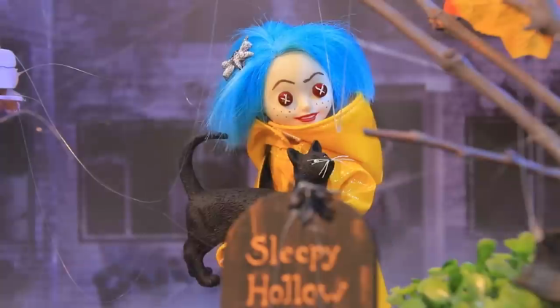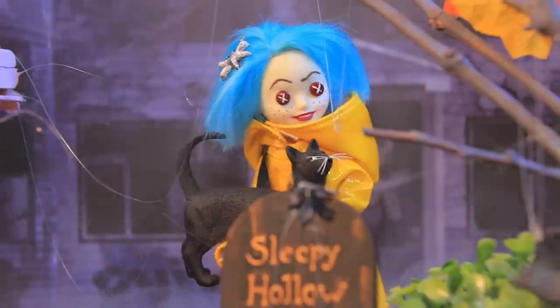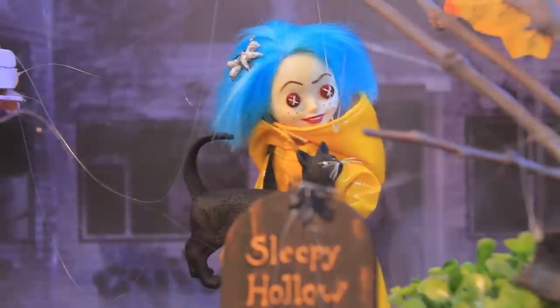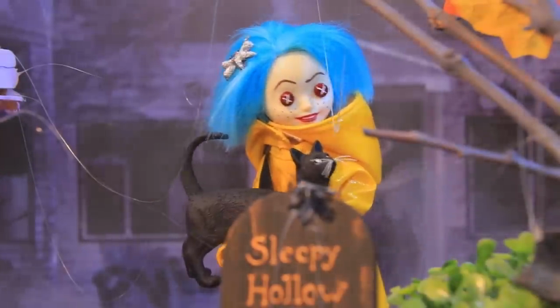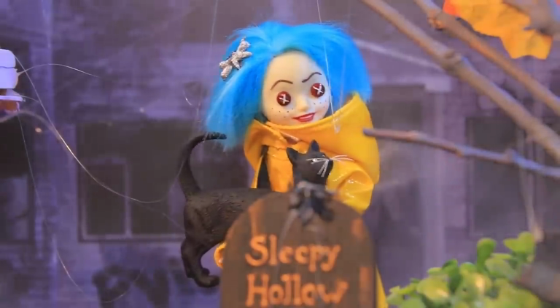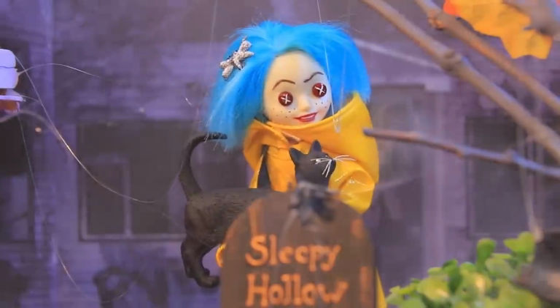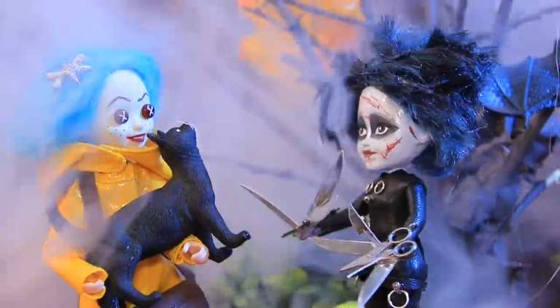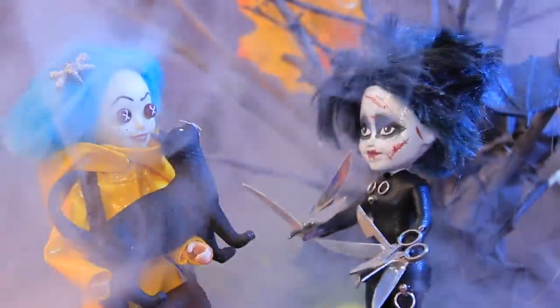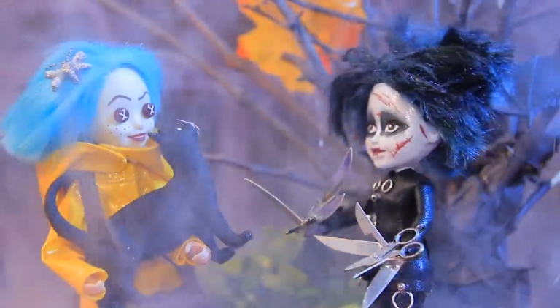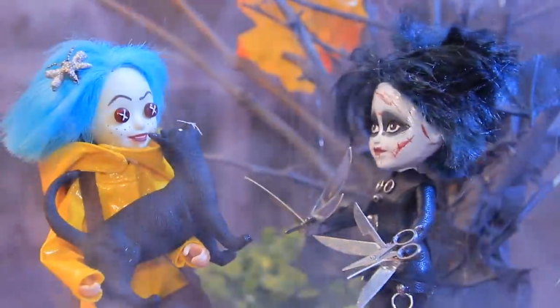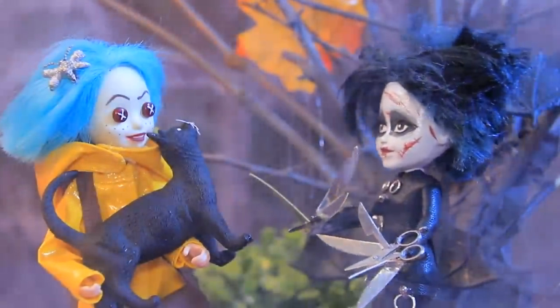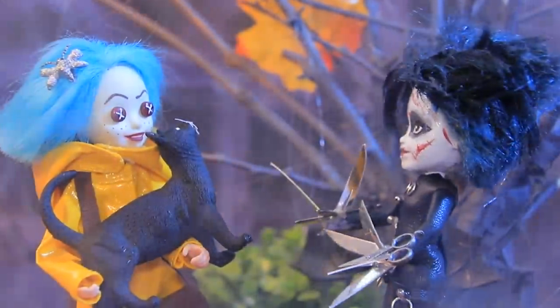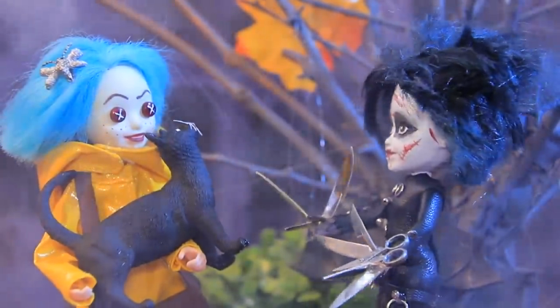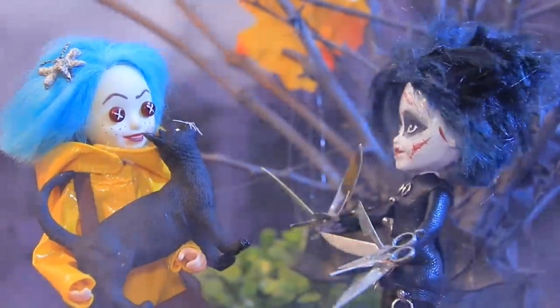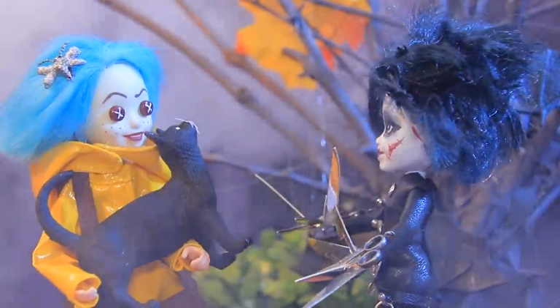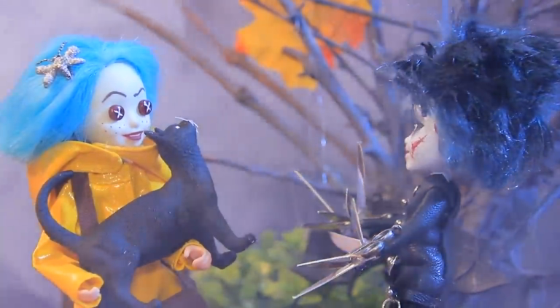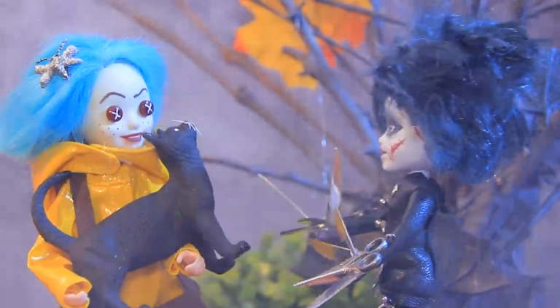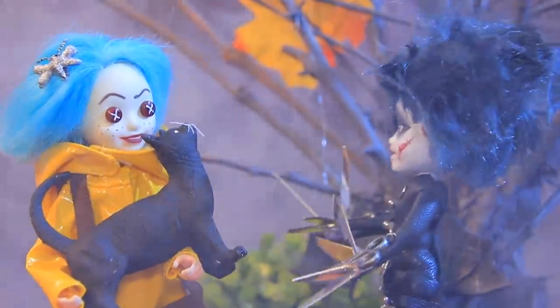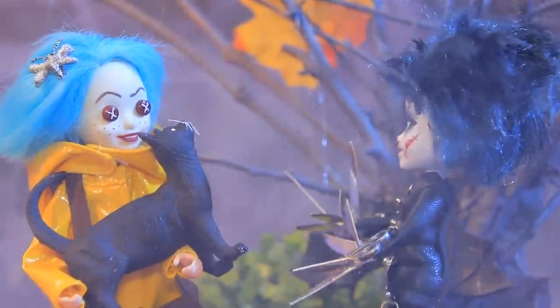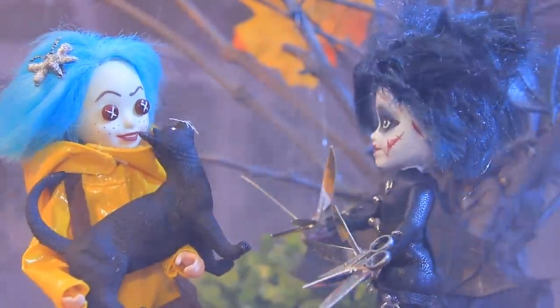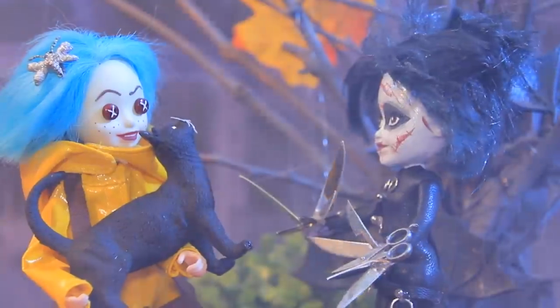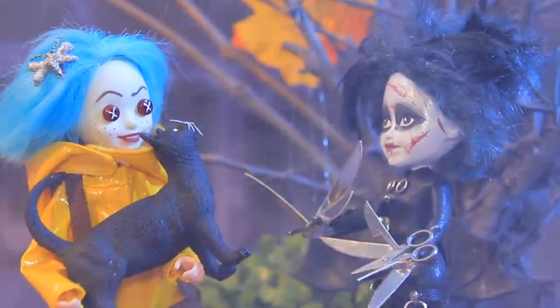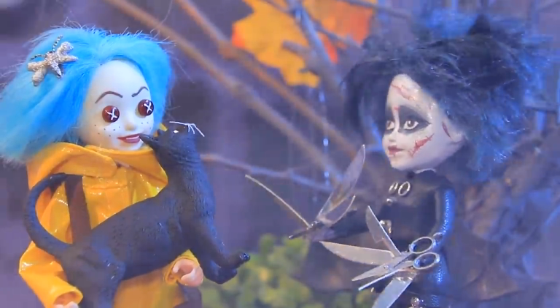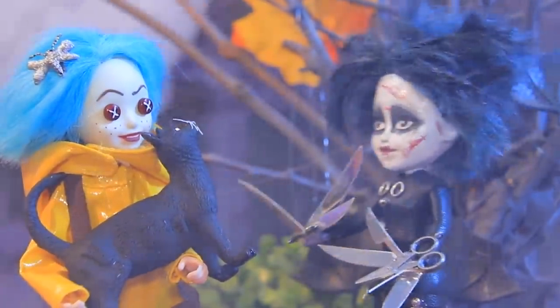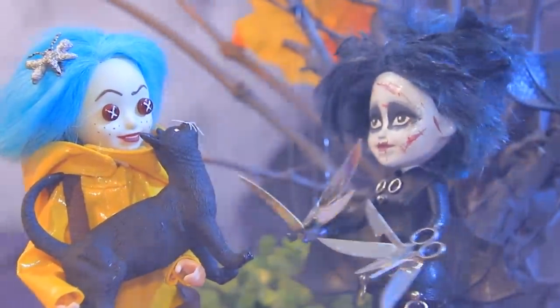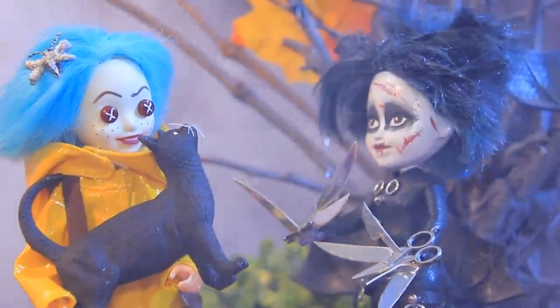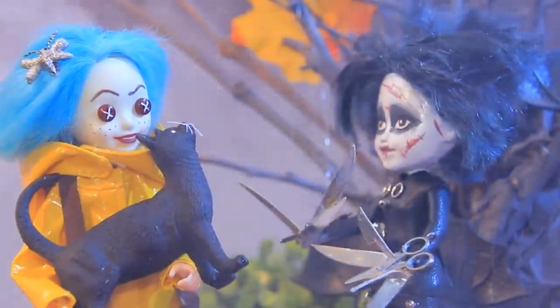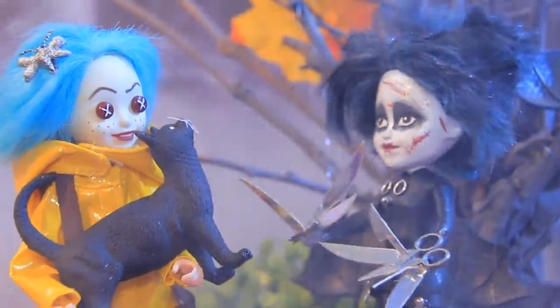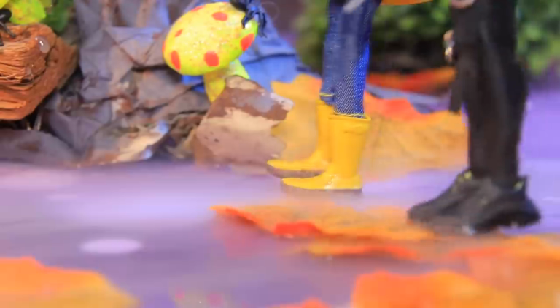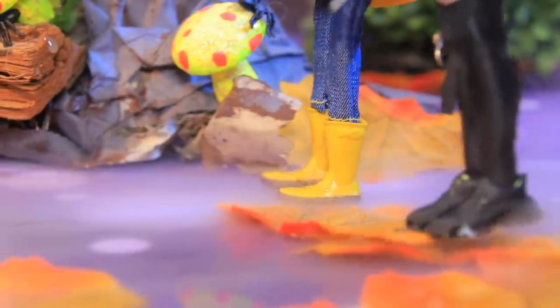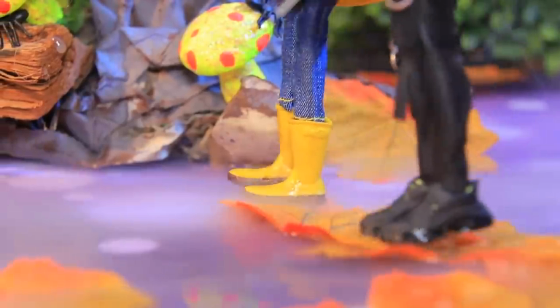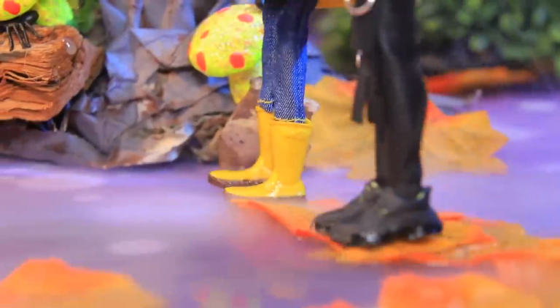Oh, it's Edward! Coraline, why aren't you at school? I didn't want to go in first — I'm a little bit shy! It's hard to be the new kid! I want to be your friend! Now you're not alone!